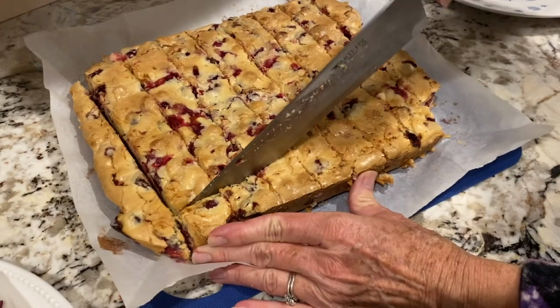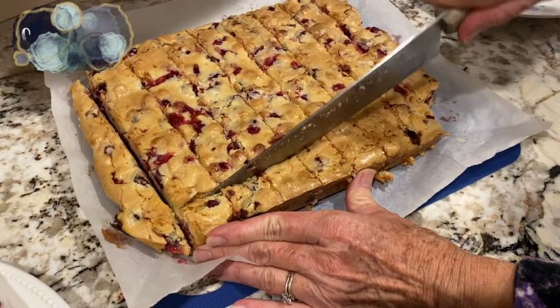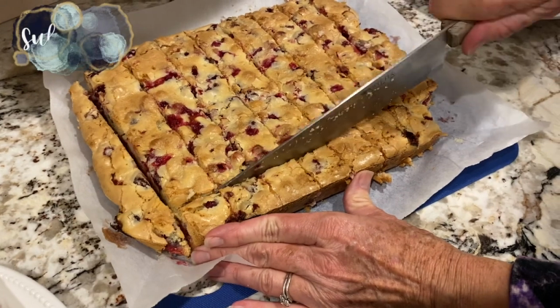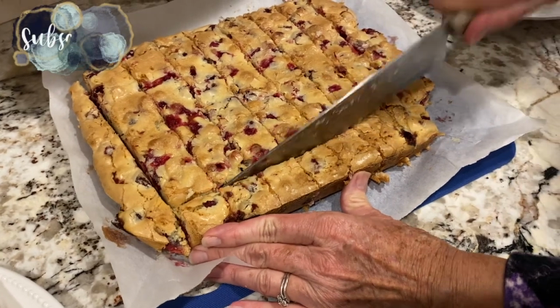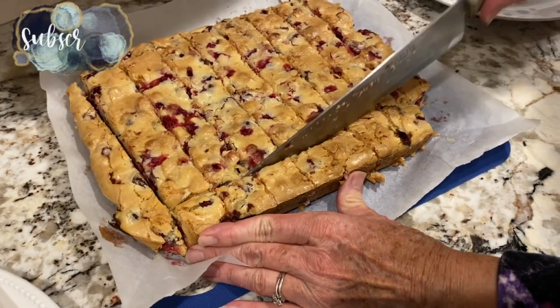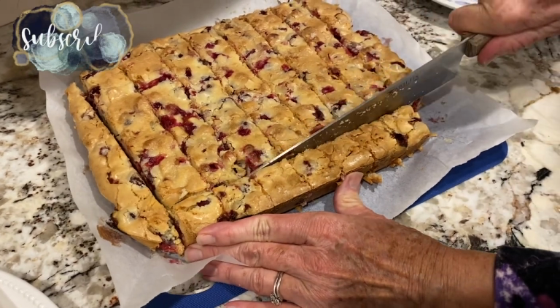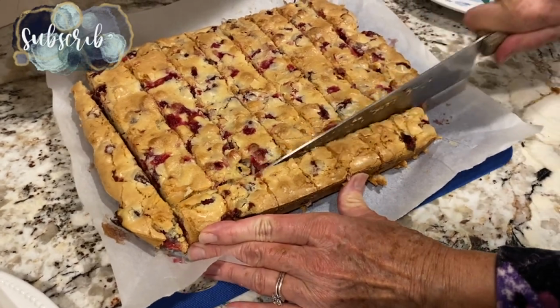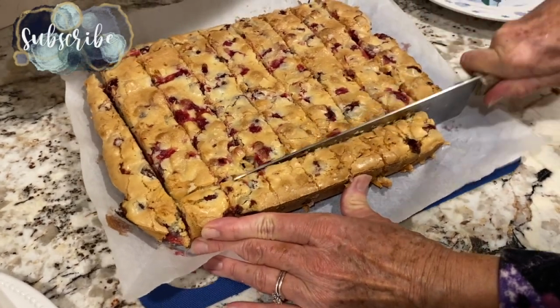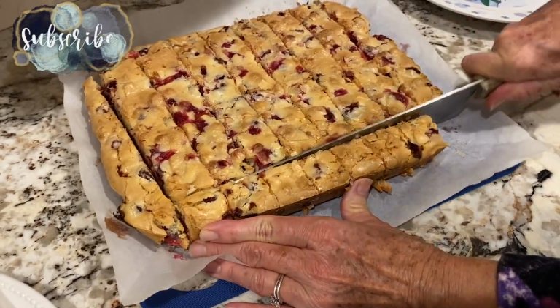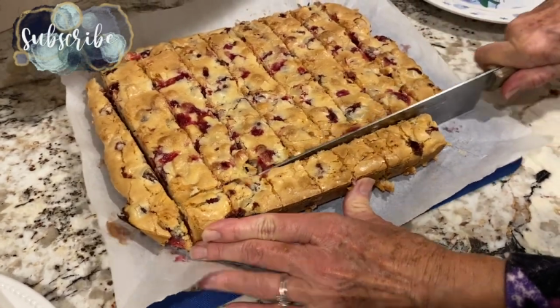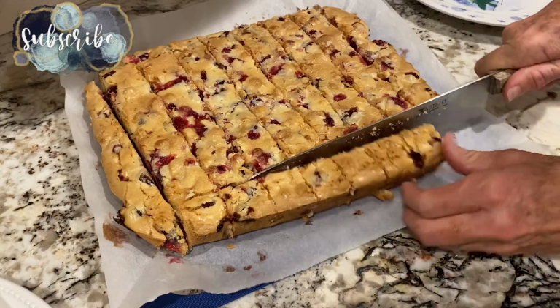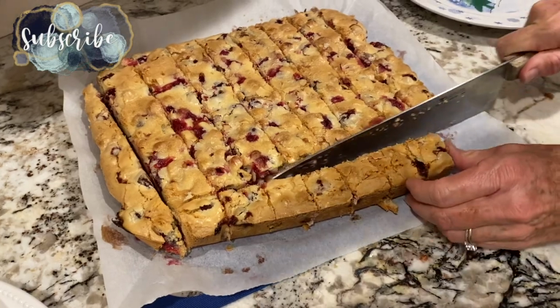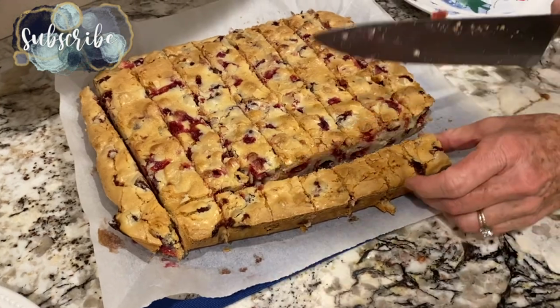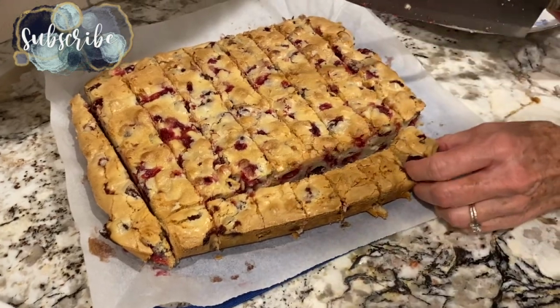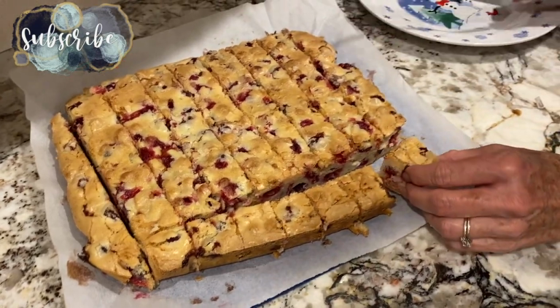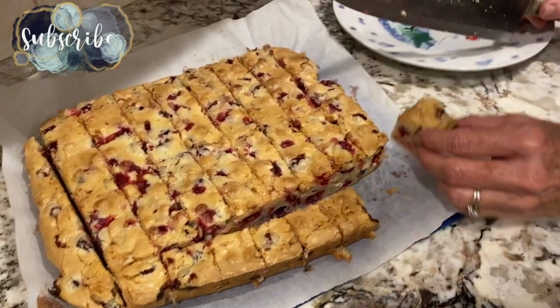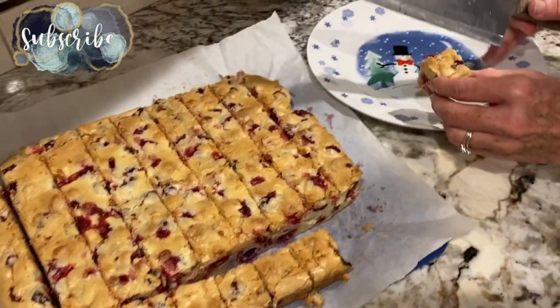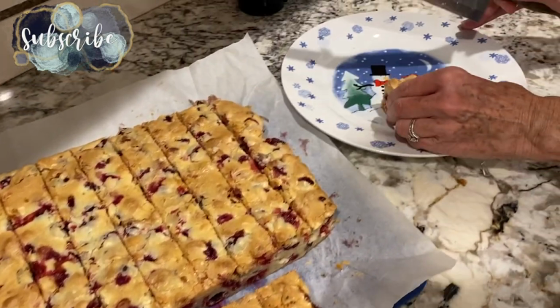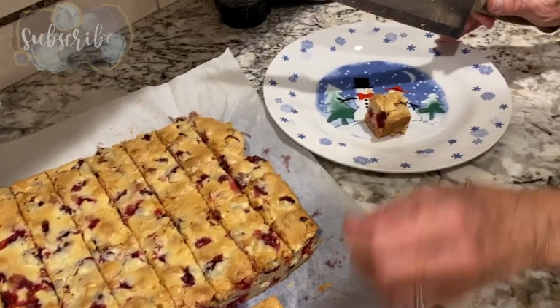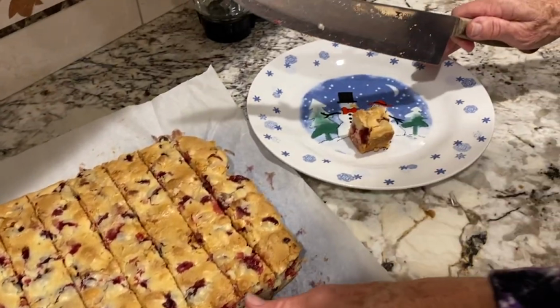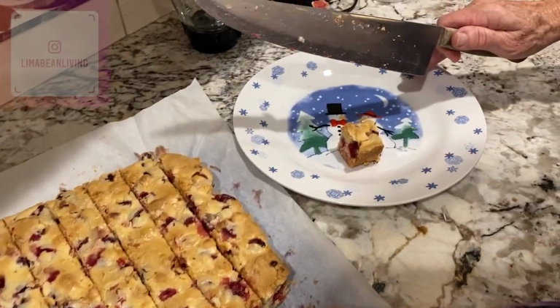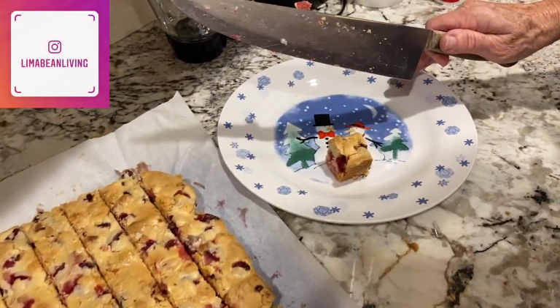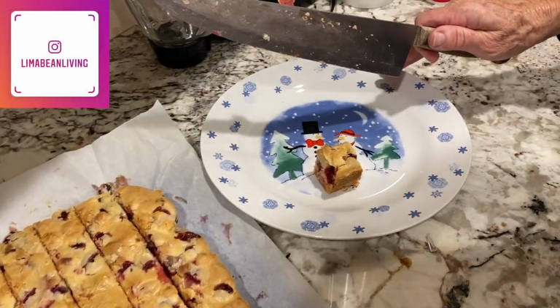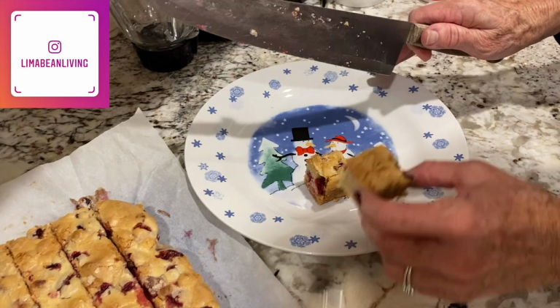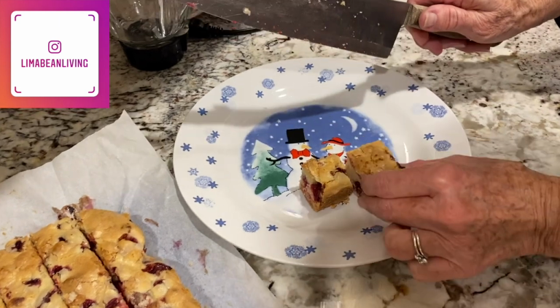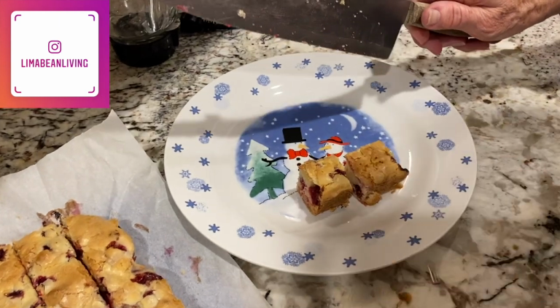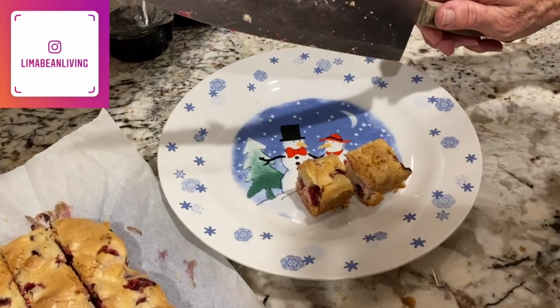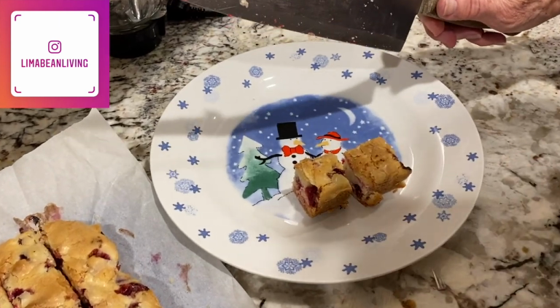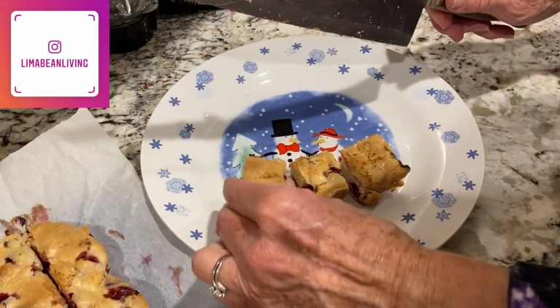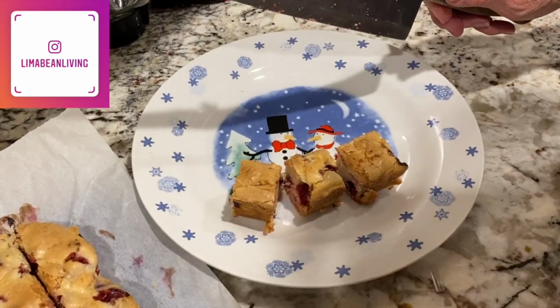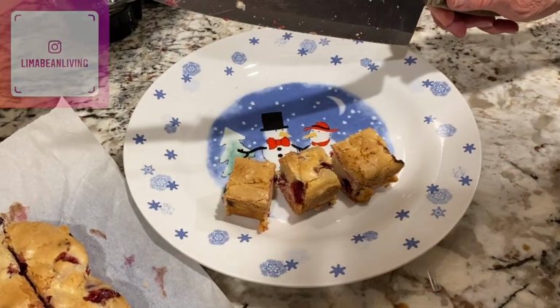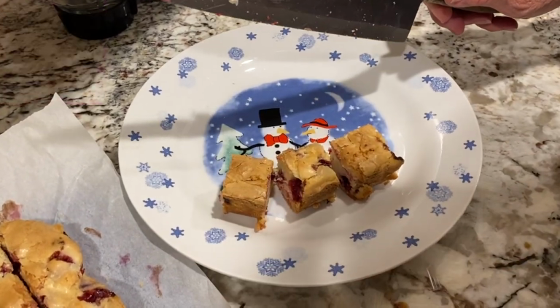Thank you for watching today's video. If you try this recipe, let me know down in the comments how it goes. Subscribe if you are new — I'd love to have you check out all my motherhood content. Don't forget to give this video a thumbs up and I'll catch you in the next one.